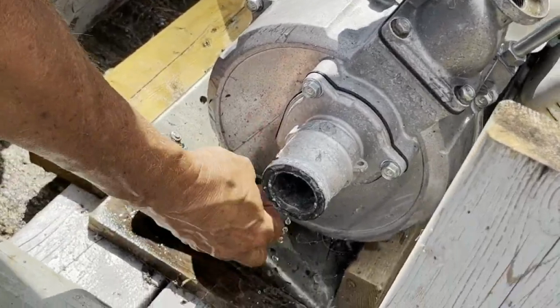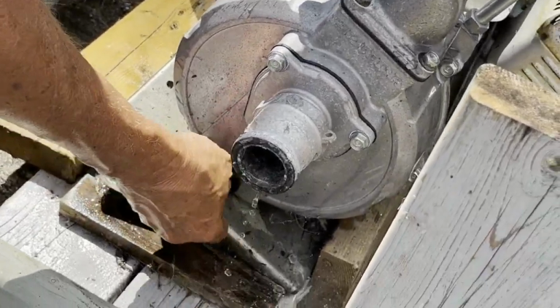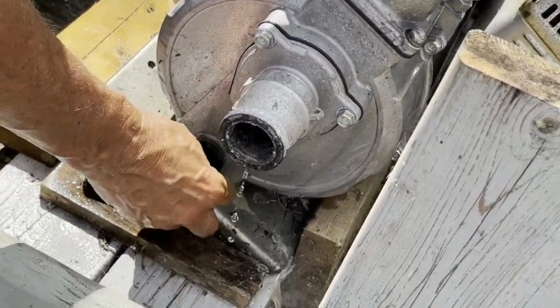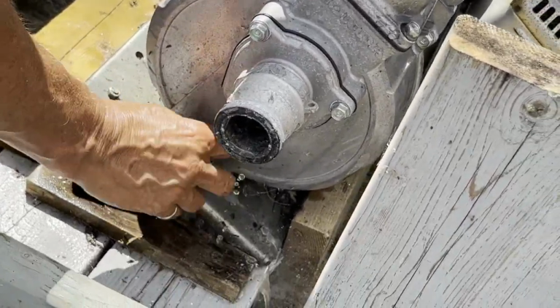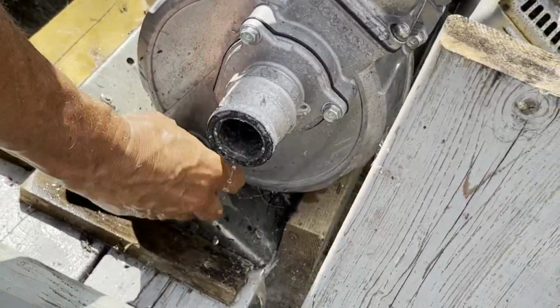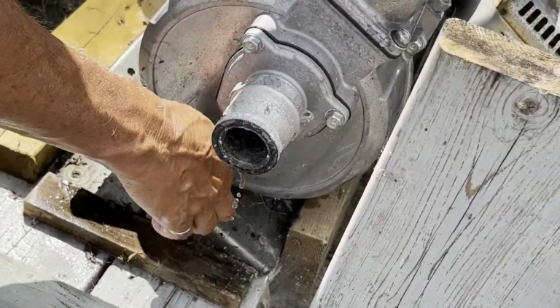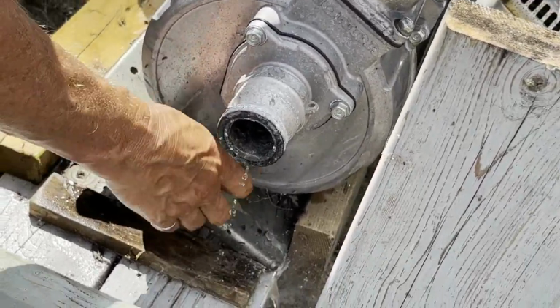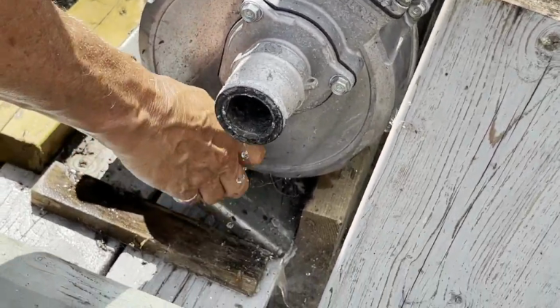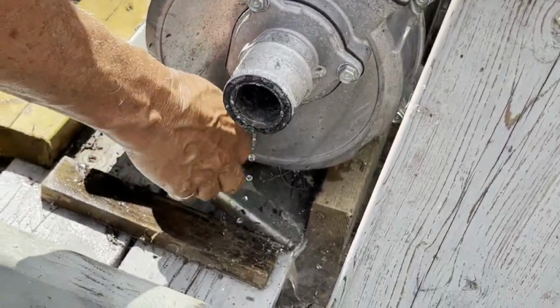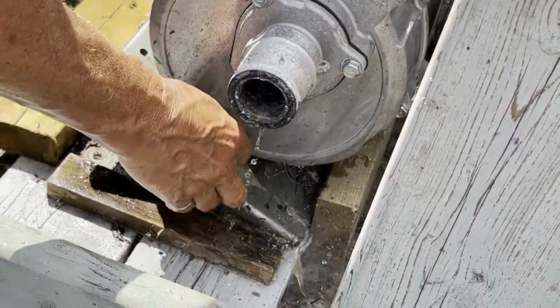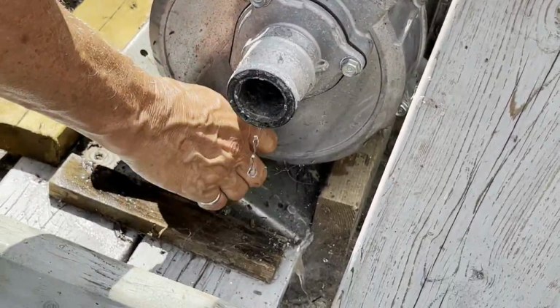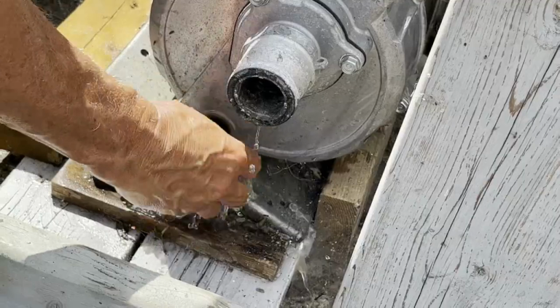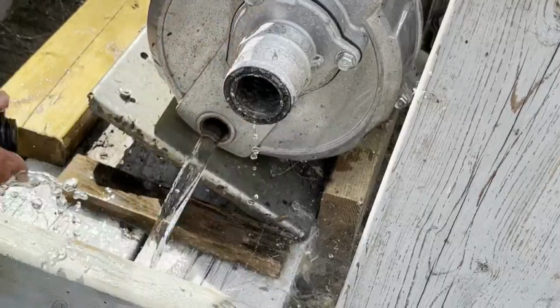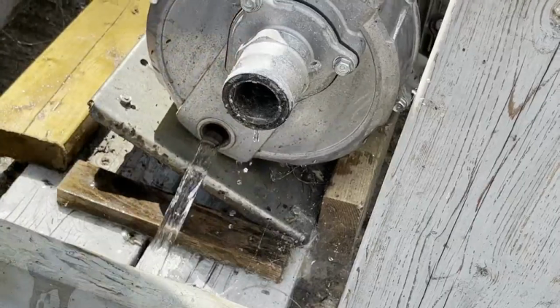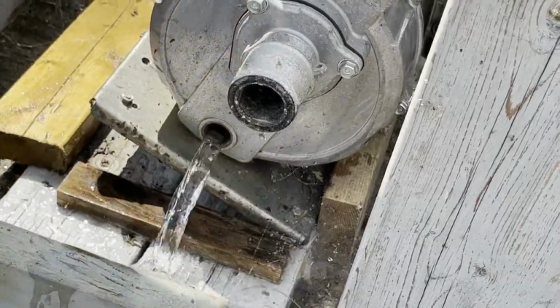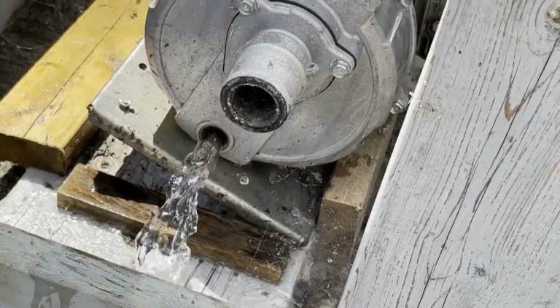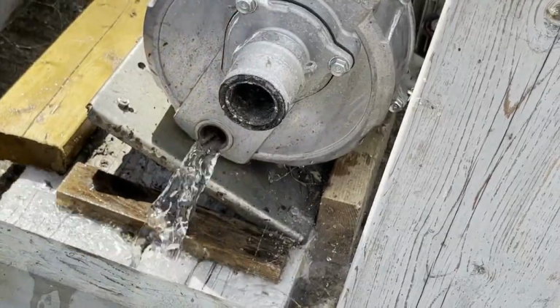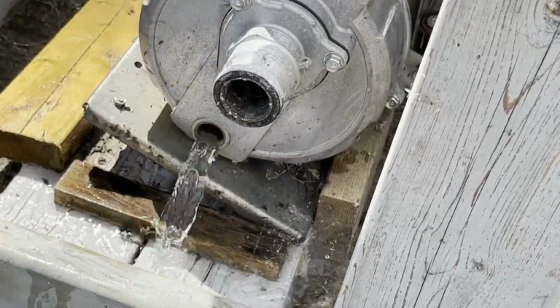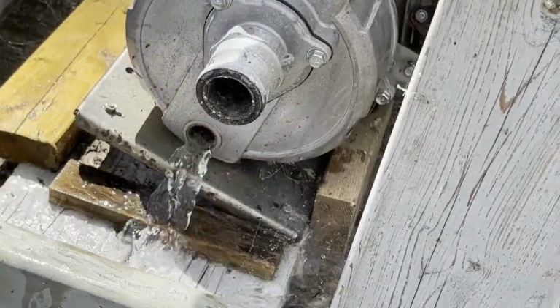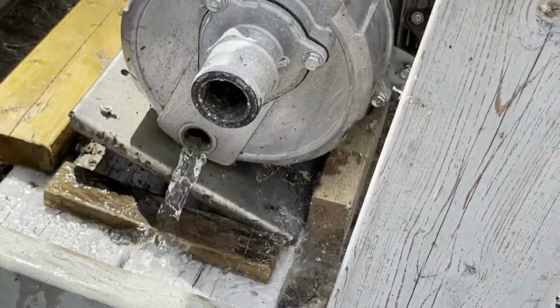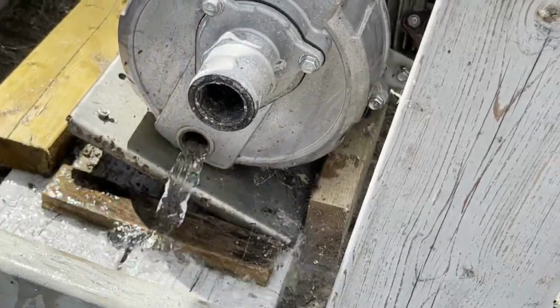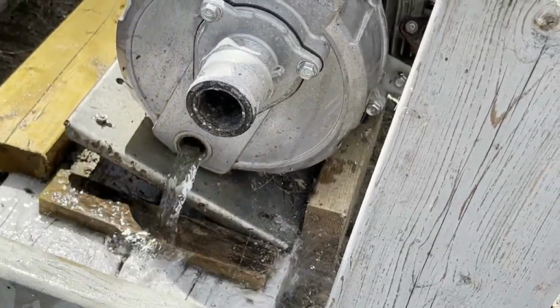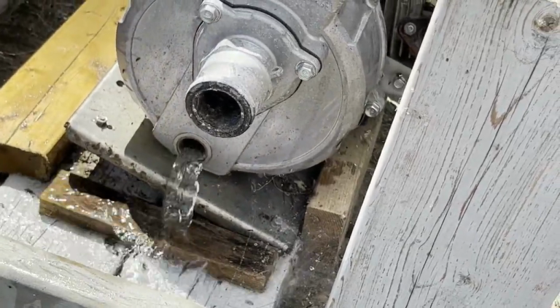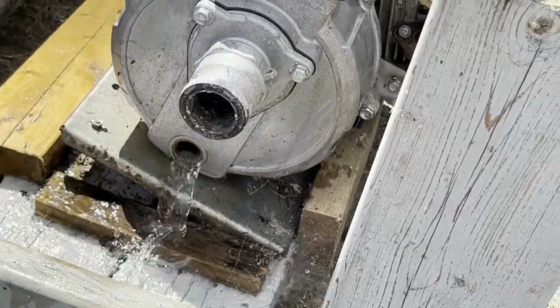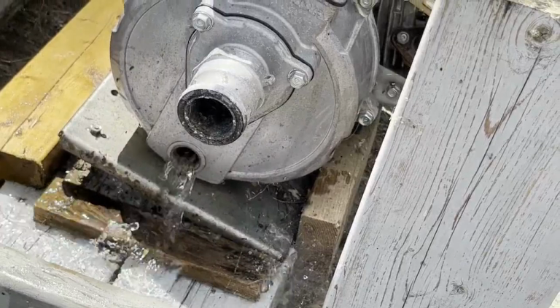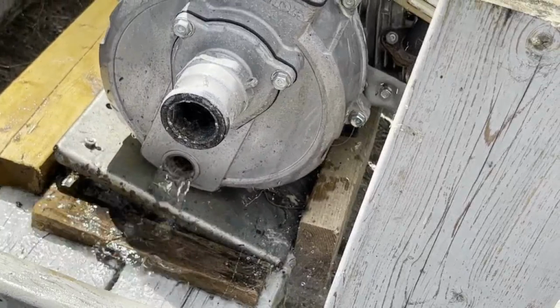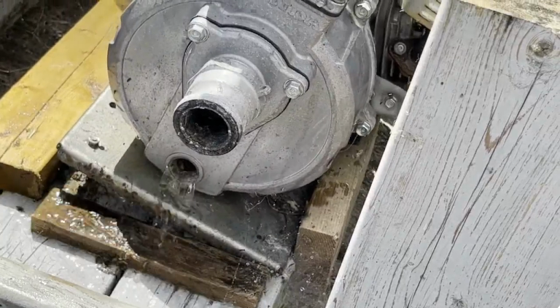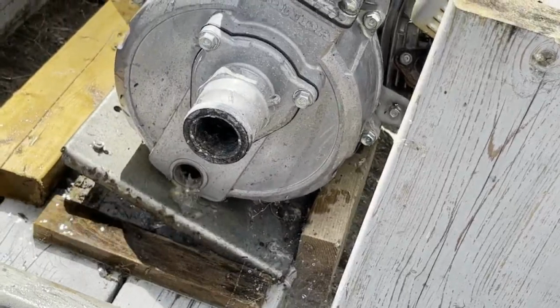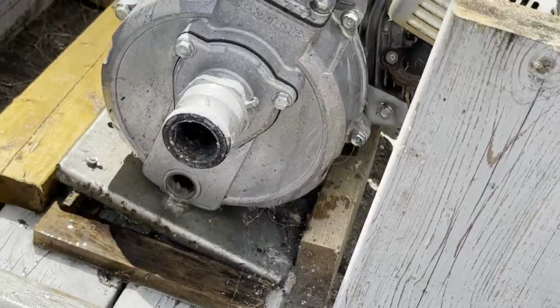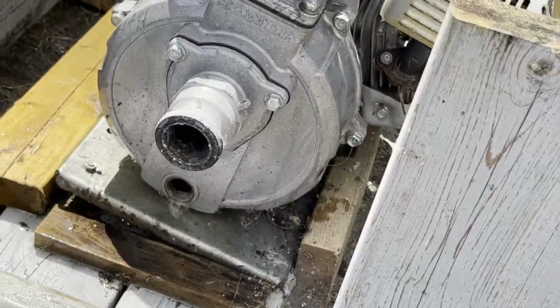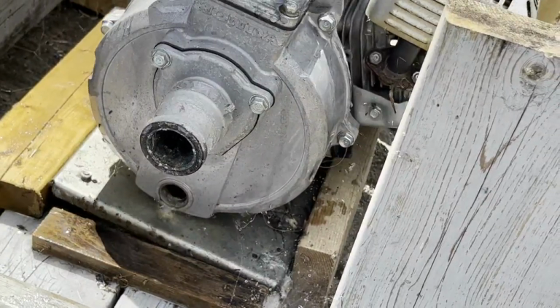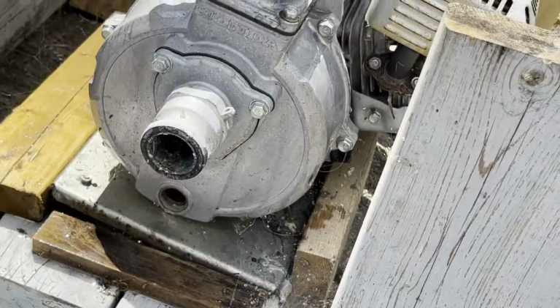It's all about freezing water — it doesn't do good things. See the water coming out? You want that water out of there; it'll freeze in there and crack the cylinder.